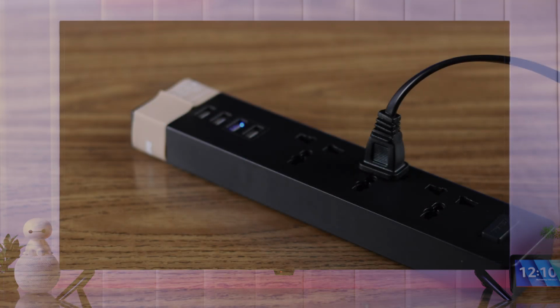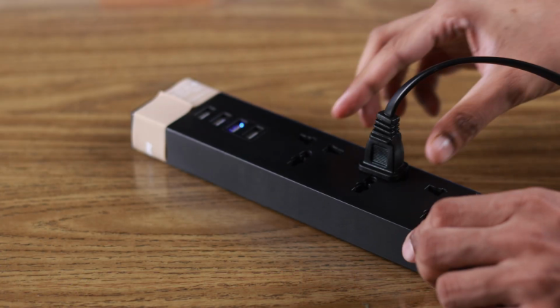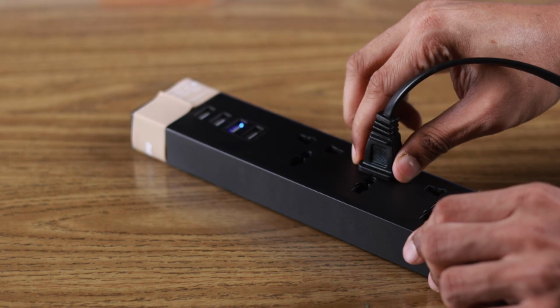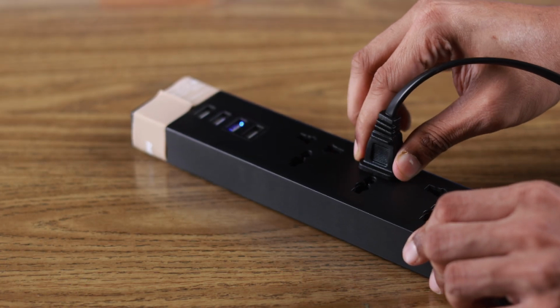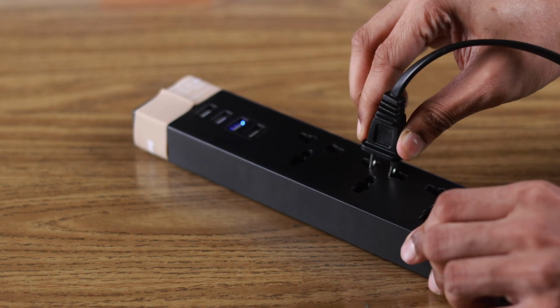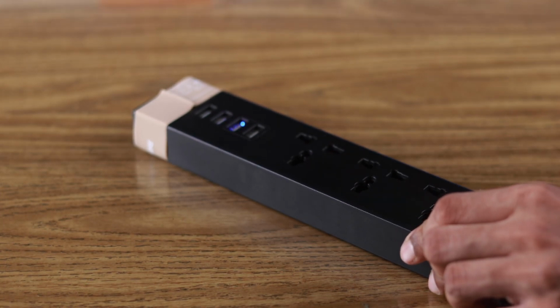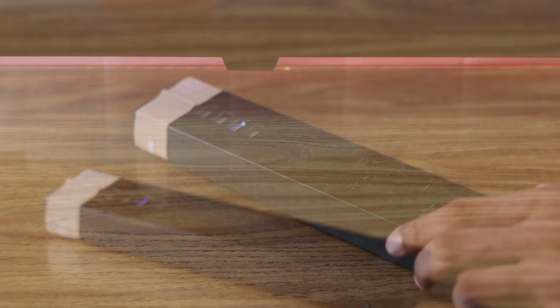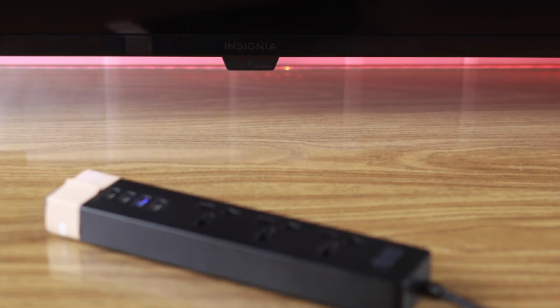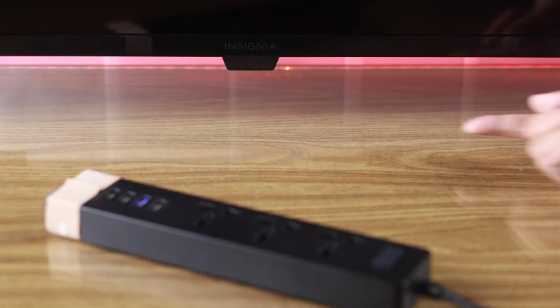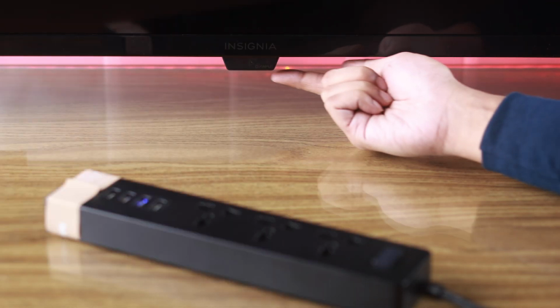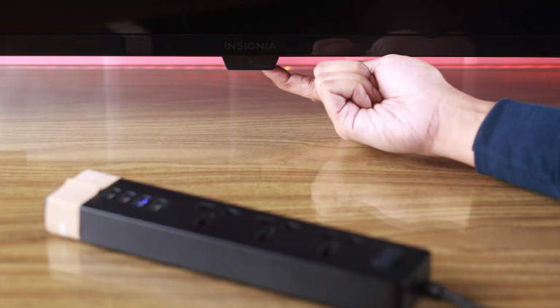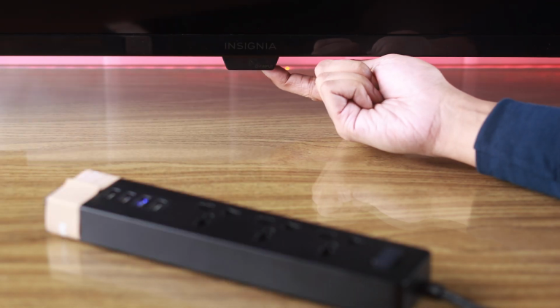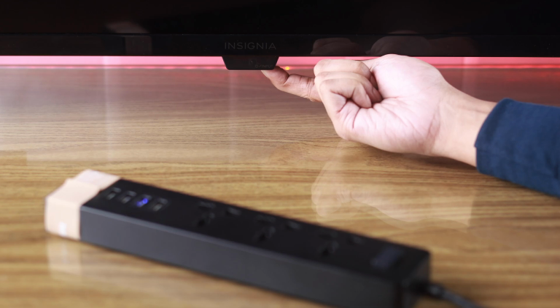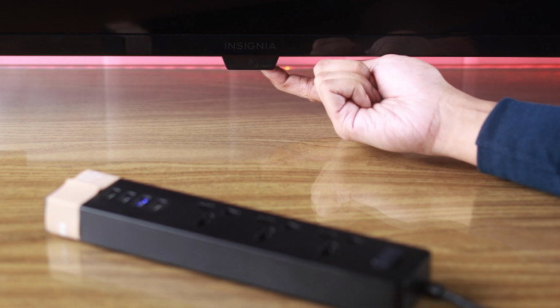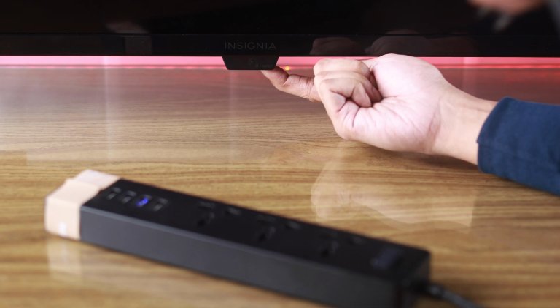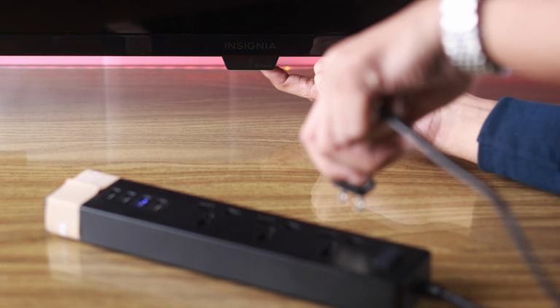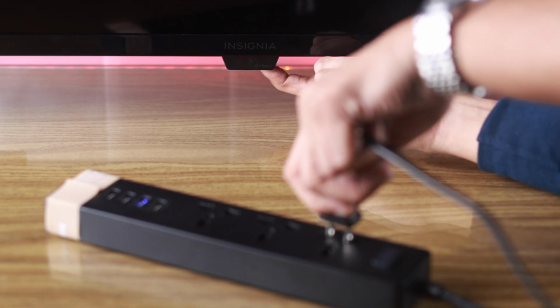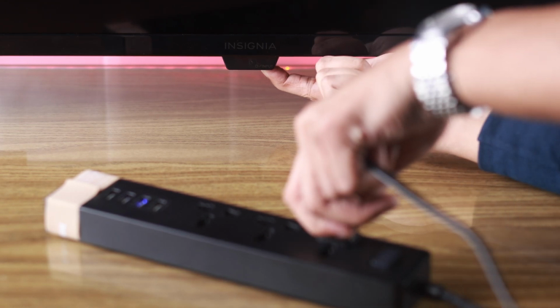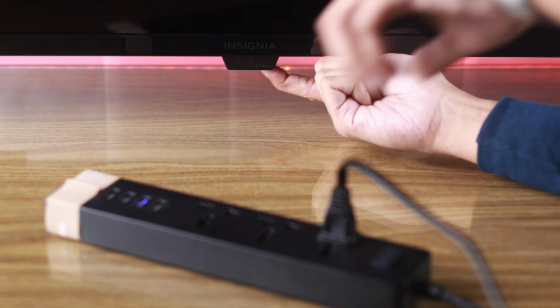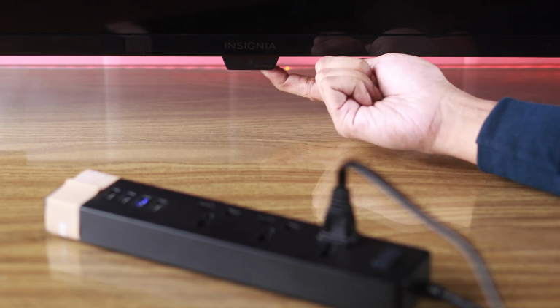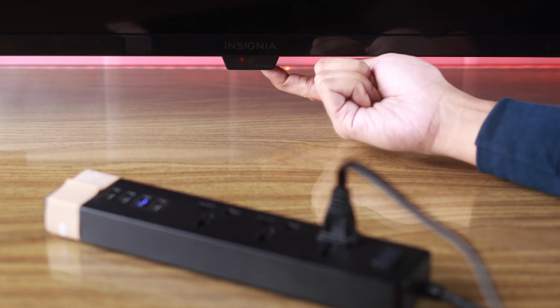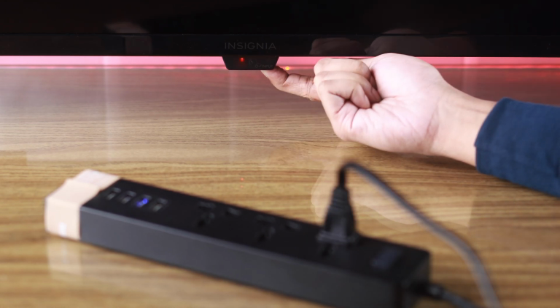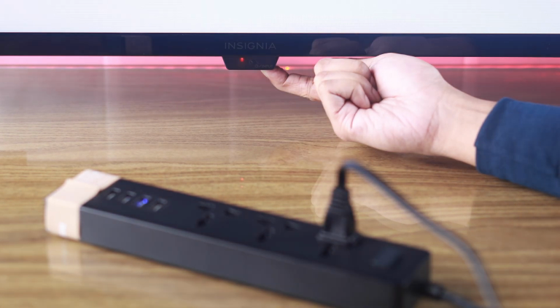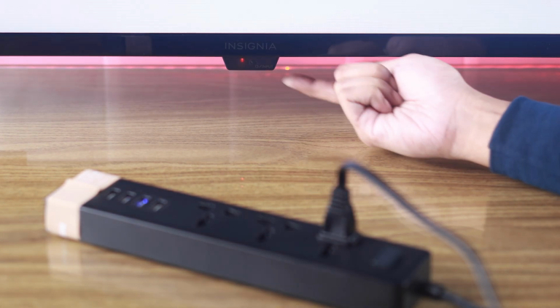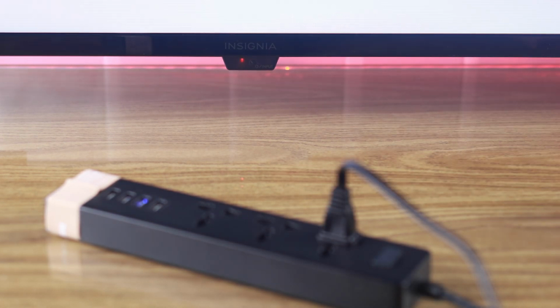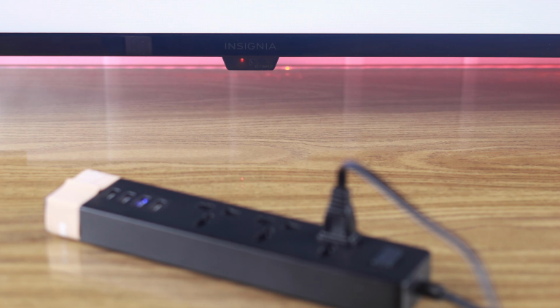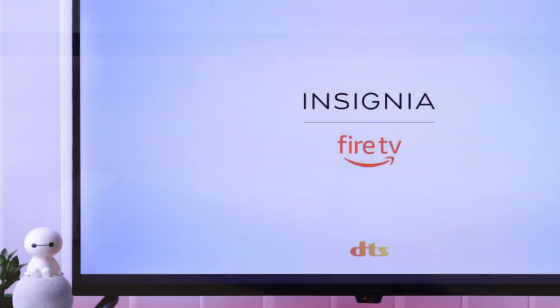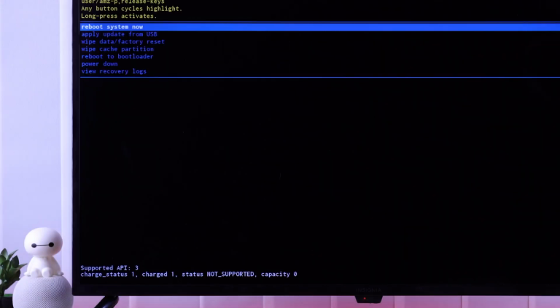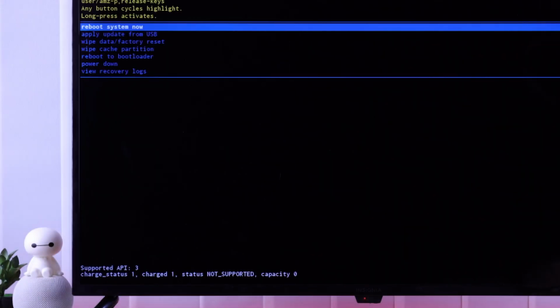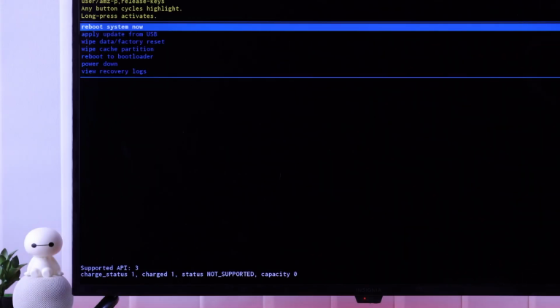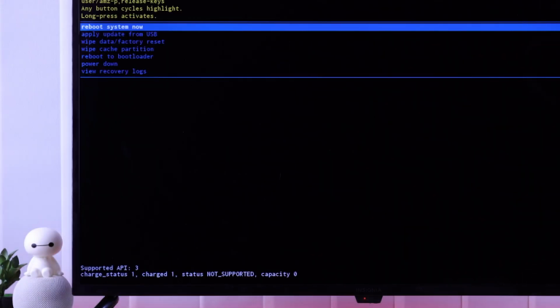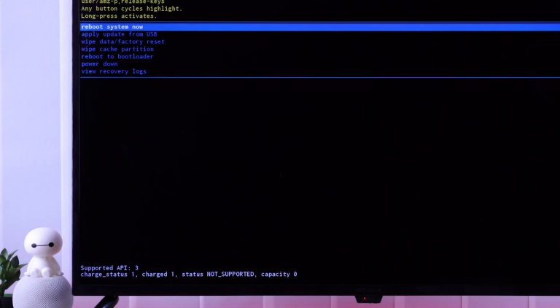For that, you need to unplug the power cable again, and while it's unplugged, hold down the power button of your TV, then plug in the power cord. When you see the Insignia logo, let go of the power button, and your TV should boot into Android recovery mode.